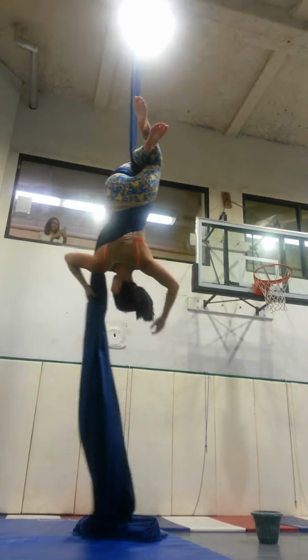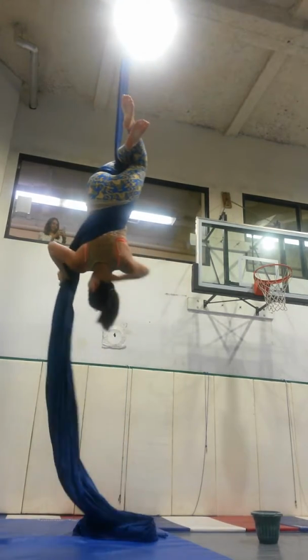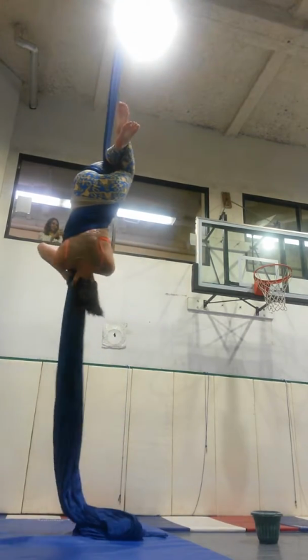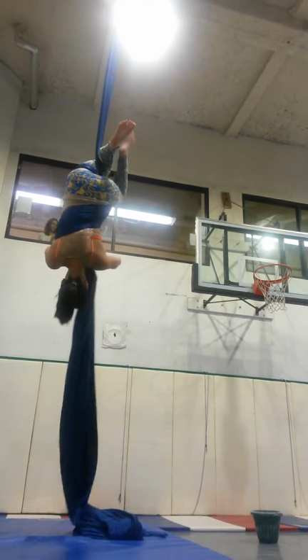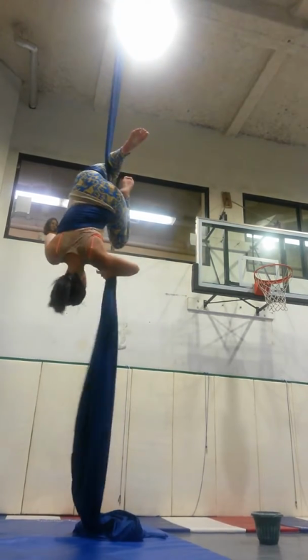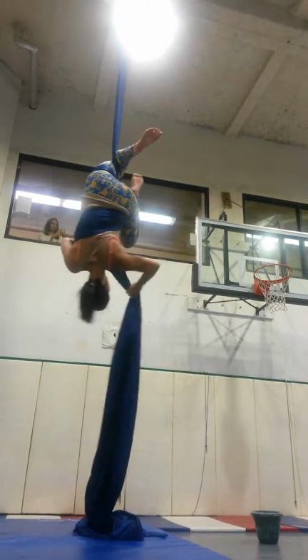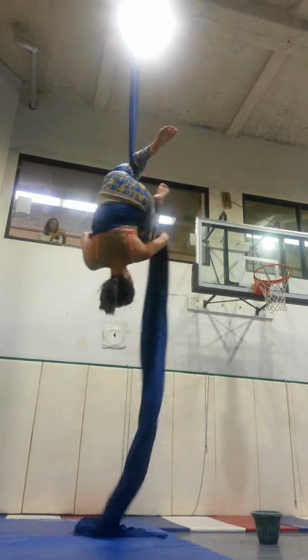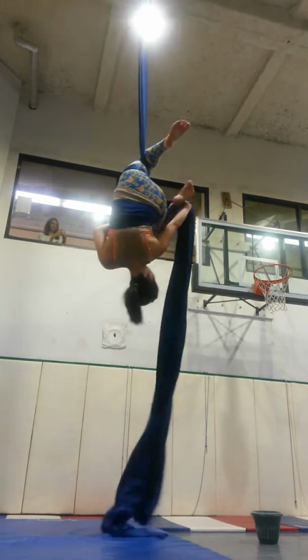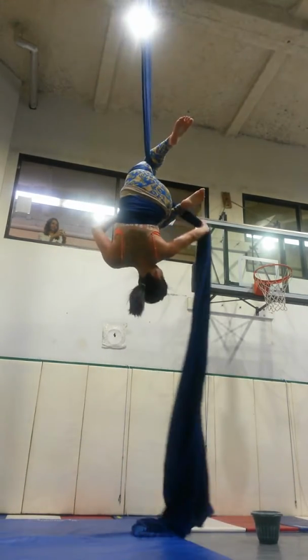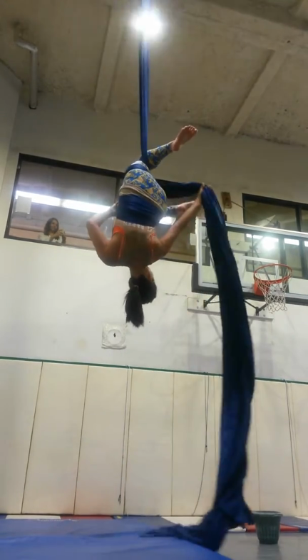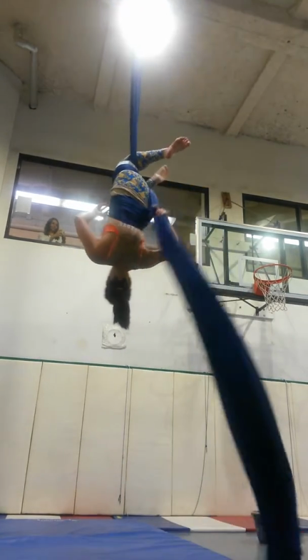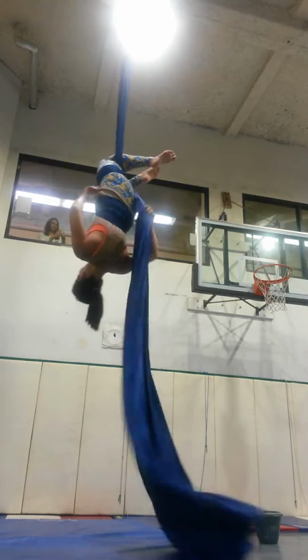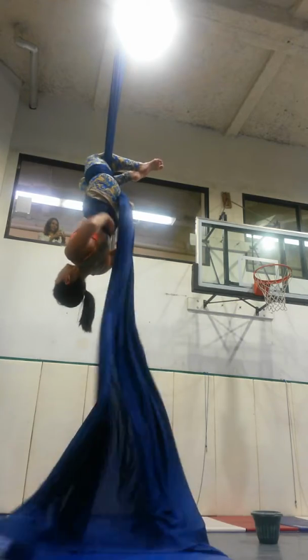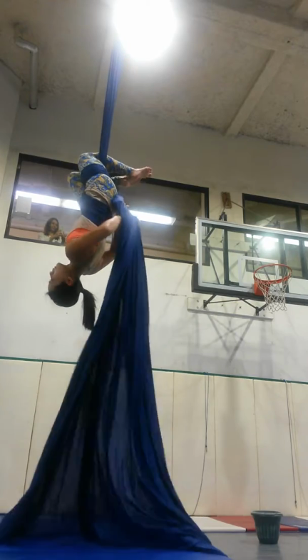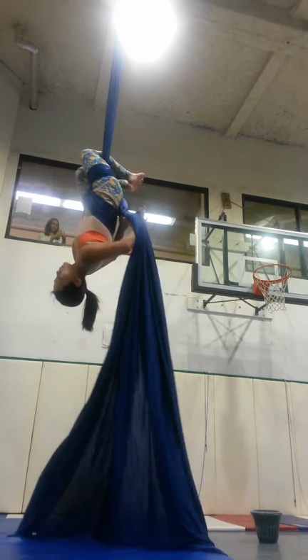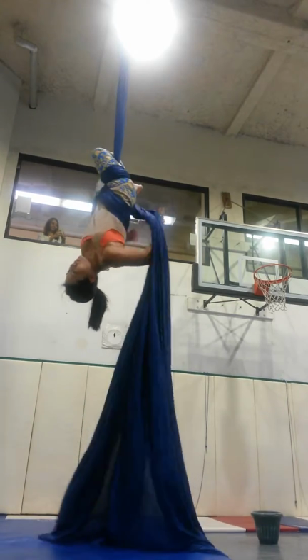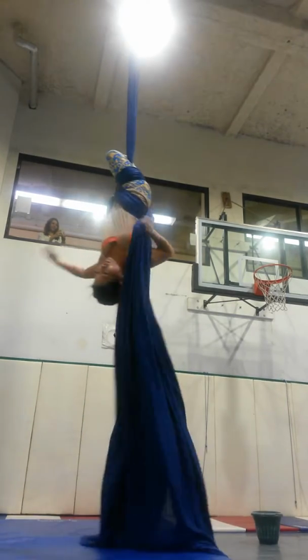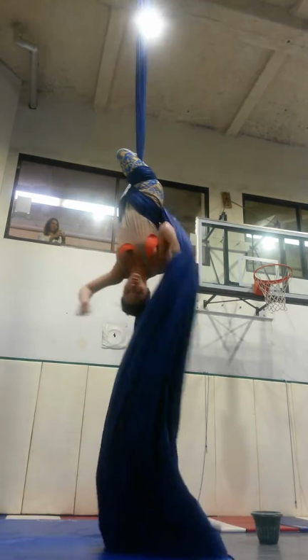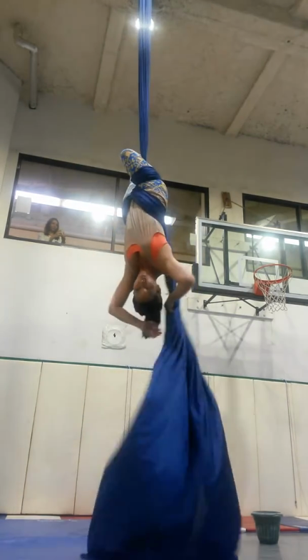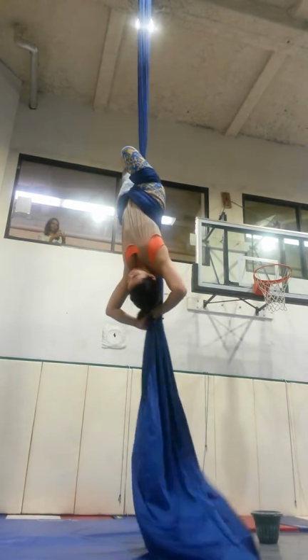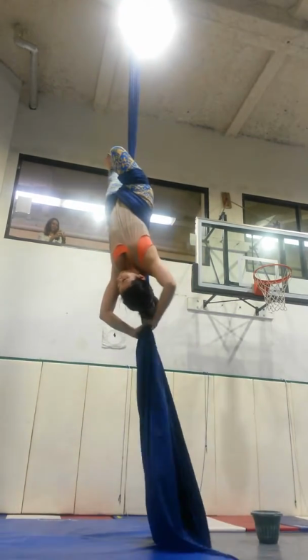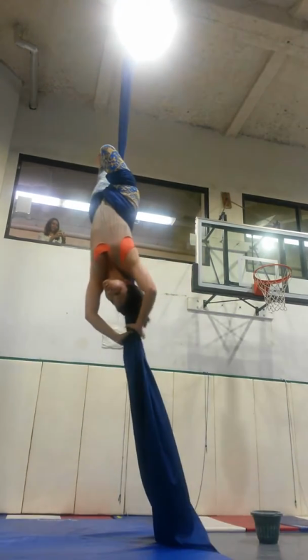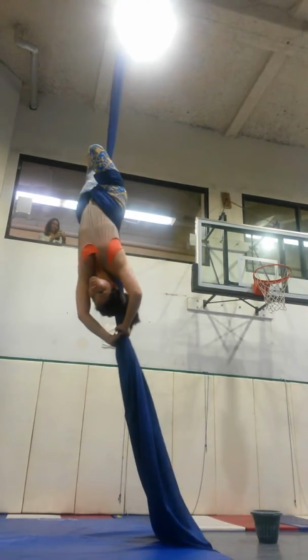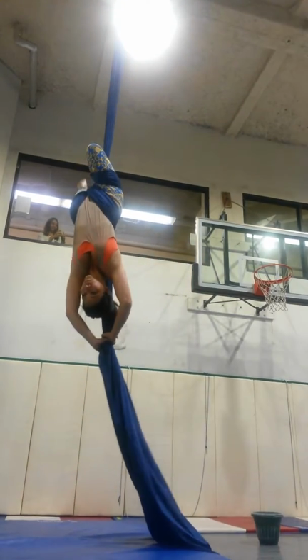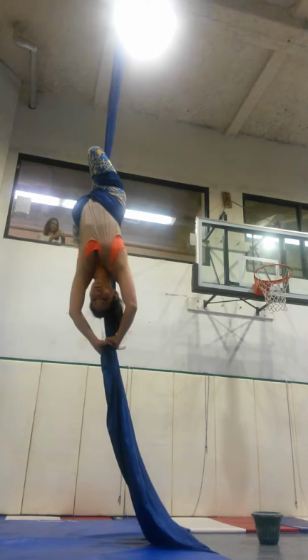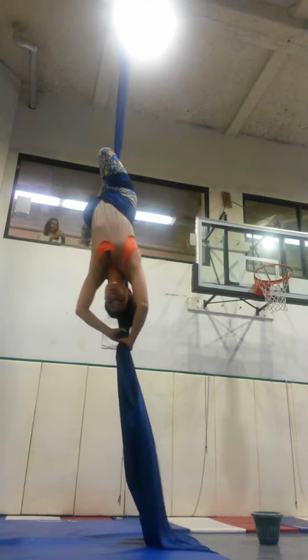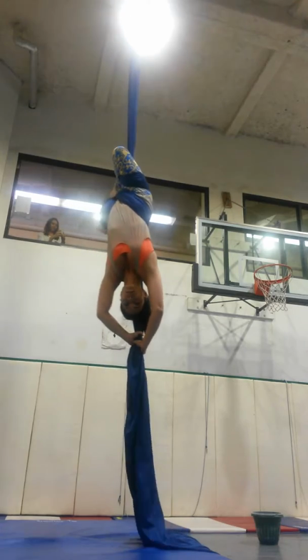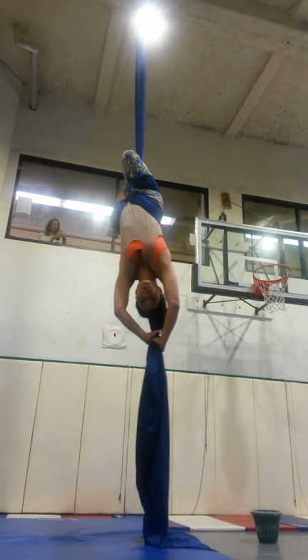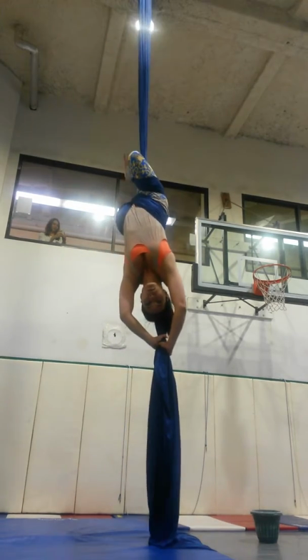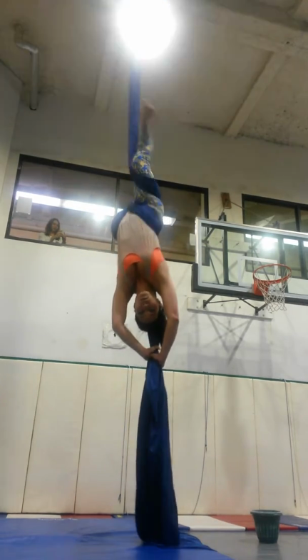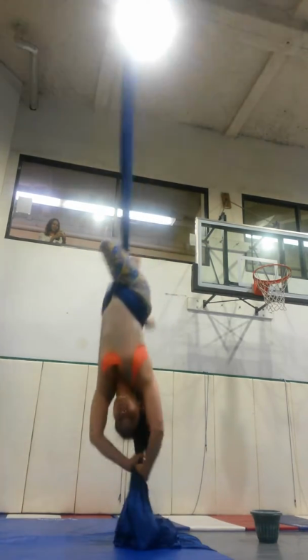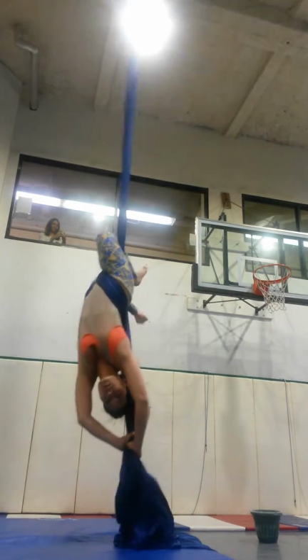Yes. Yep, over the inside and the back. Good. And just overhead. Yep, you're good. Nice.